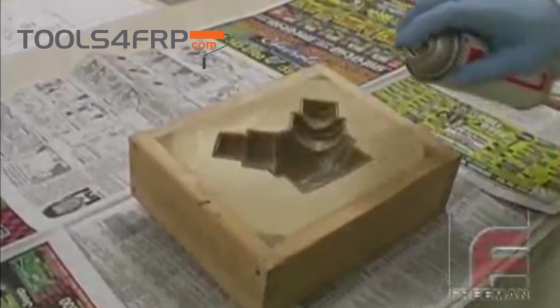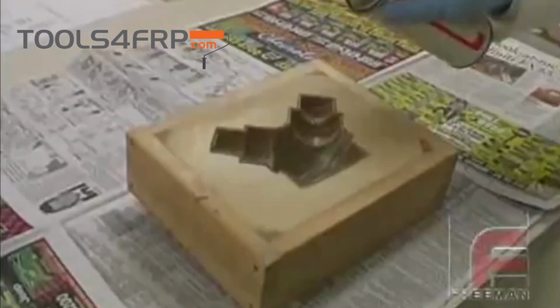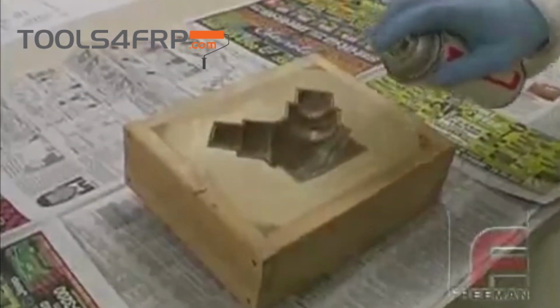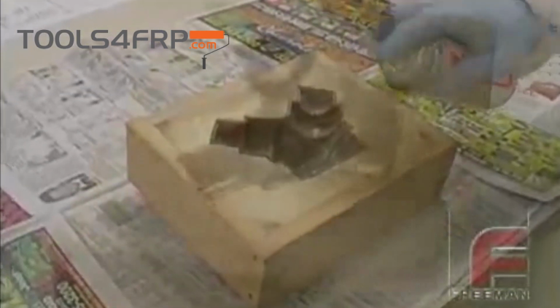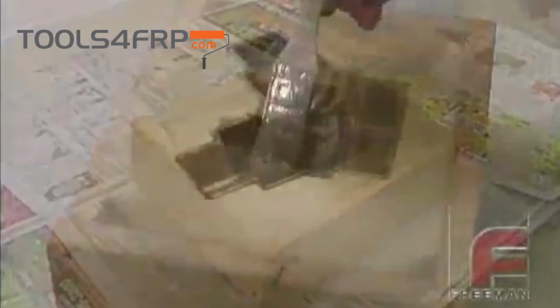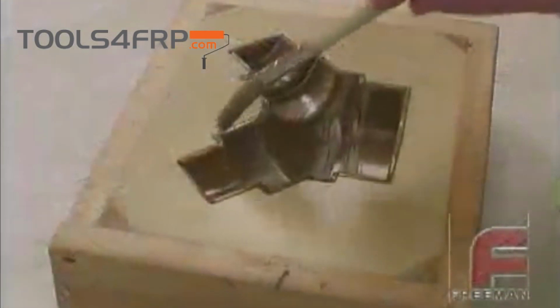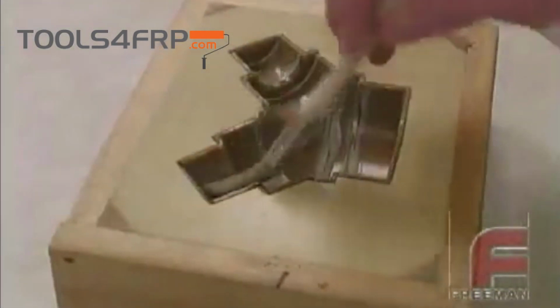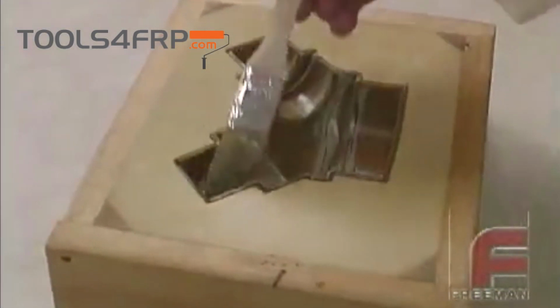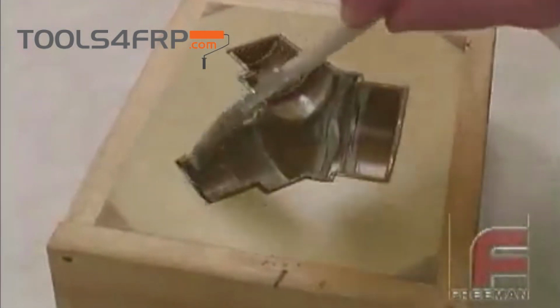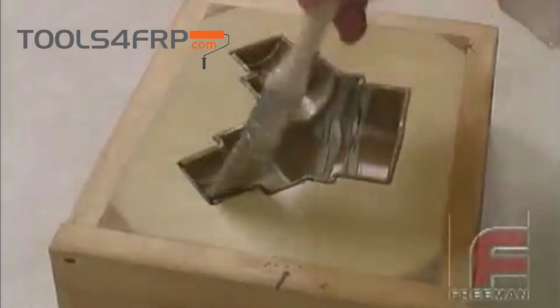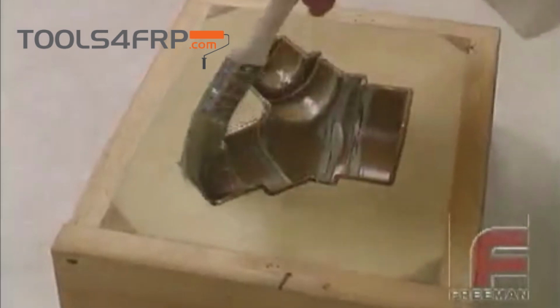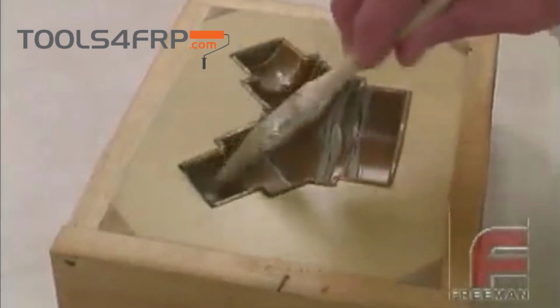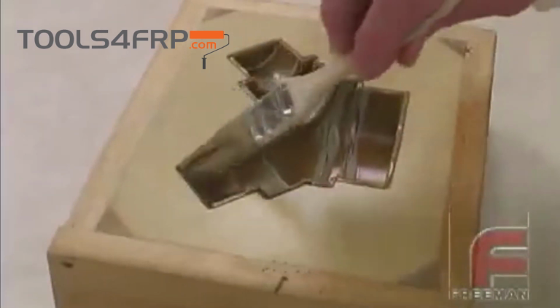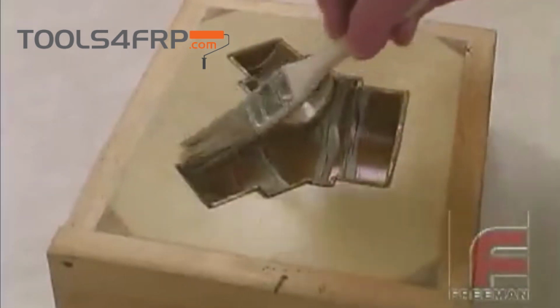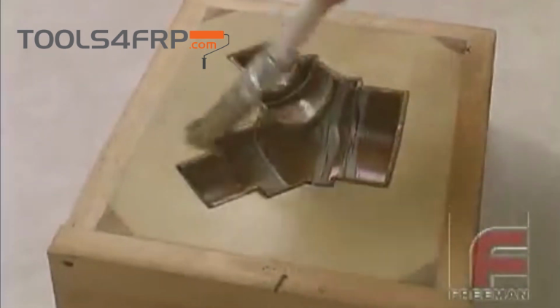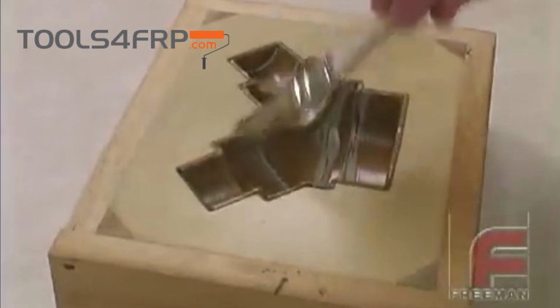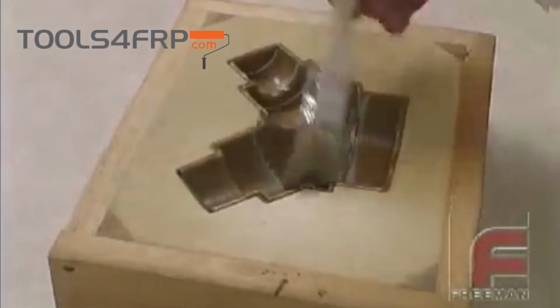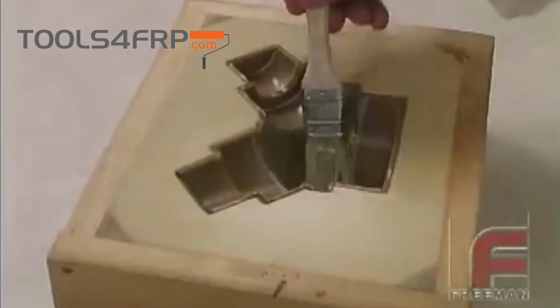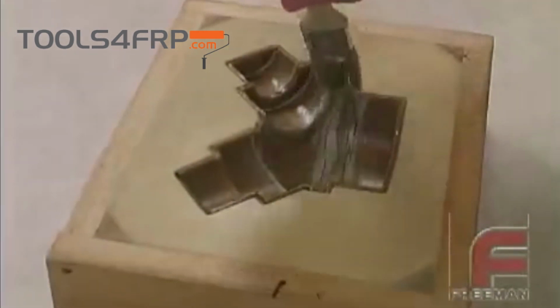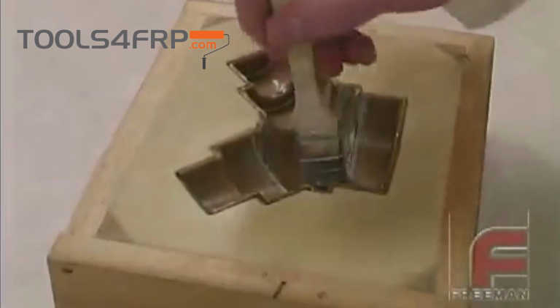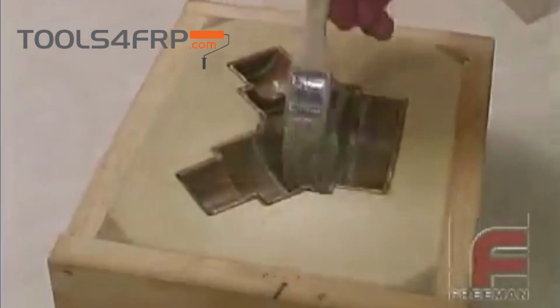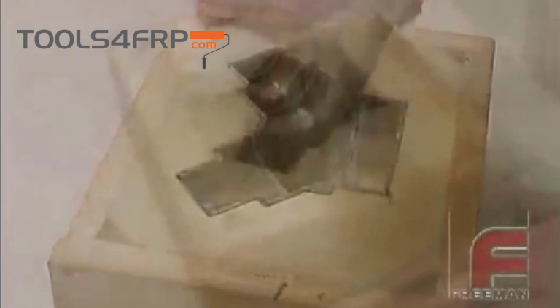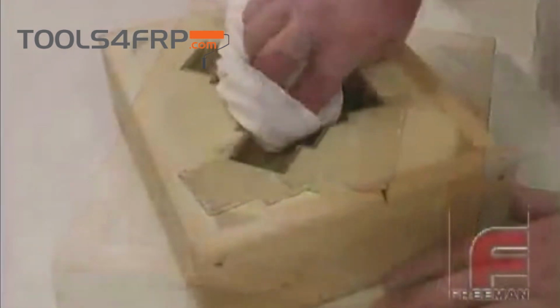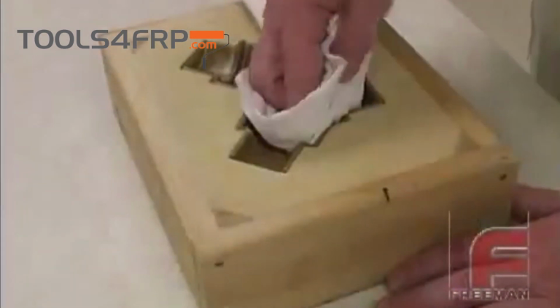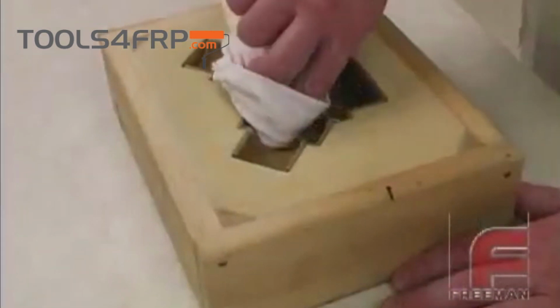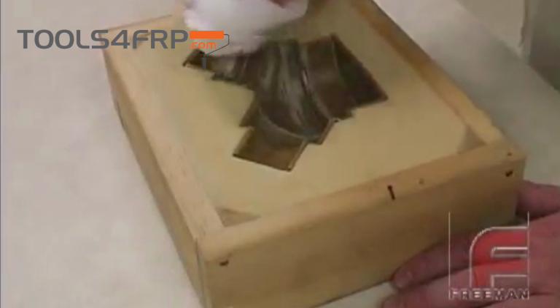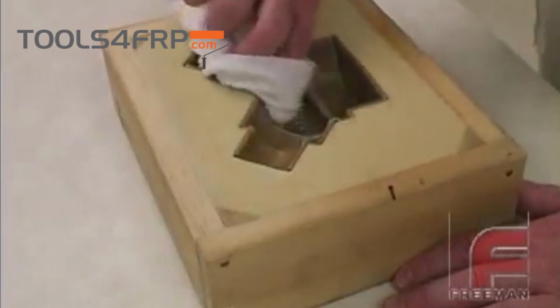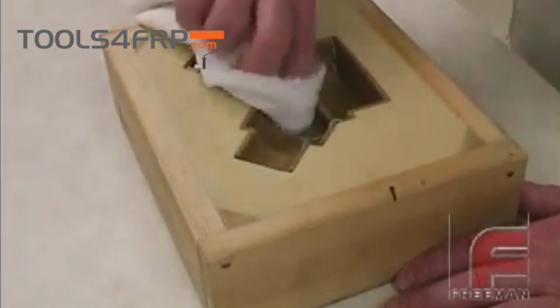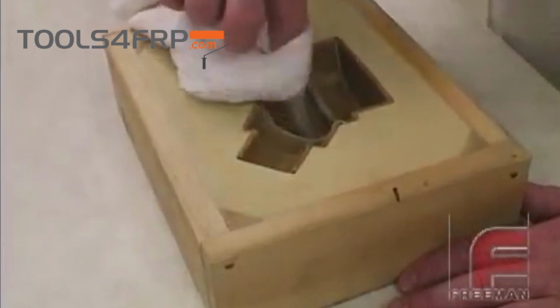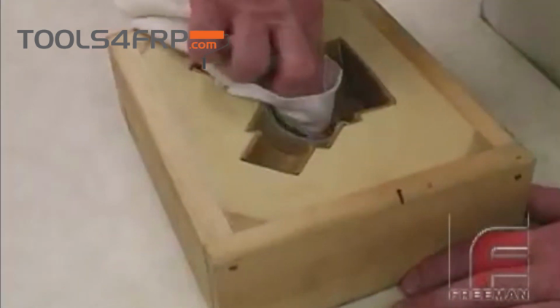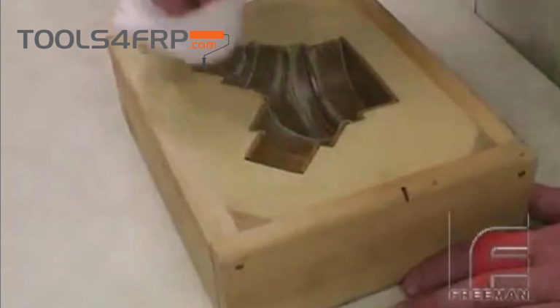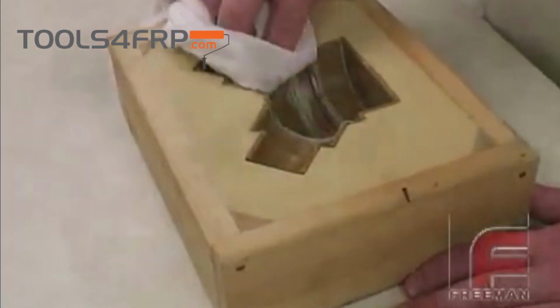One of the most common errors in working with sheet wax in liquid tooling resin applications is assuming that sealing isn't required. However, failing to seal sheet wax will result in your parts sticking to the mold.